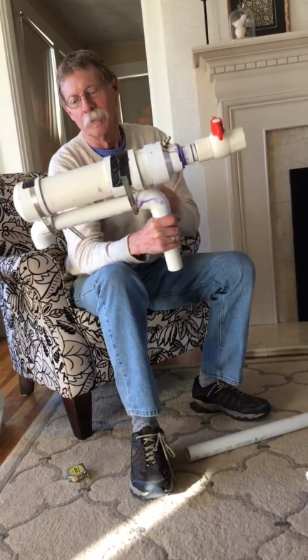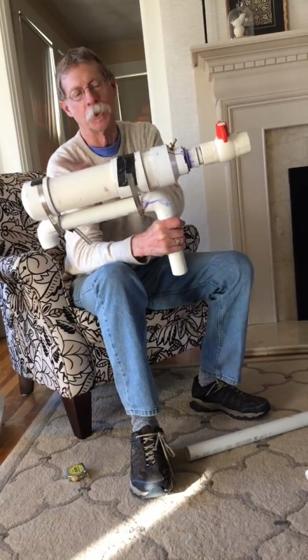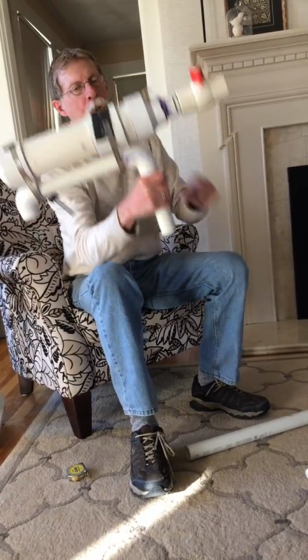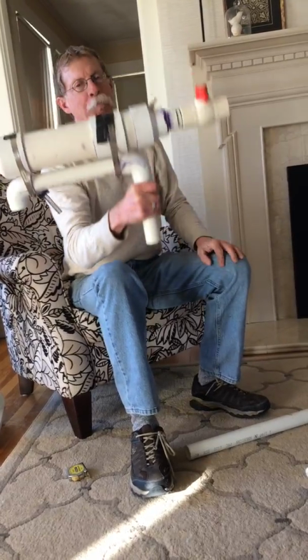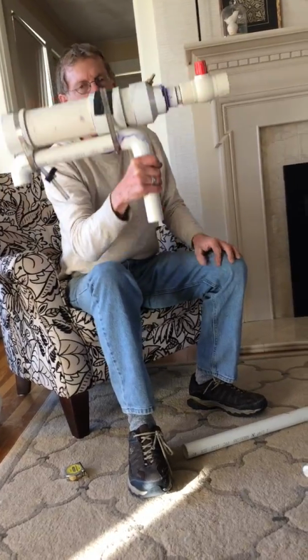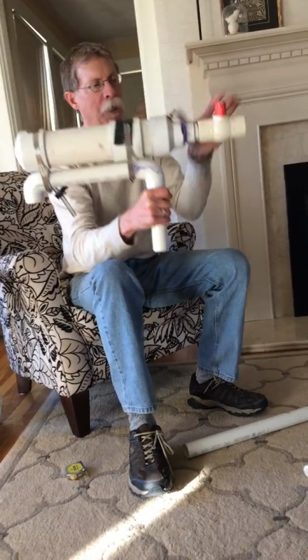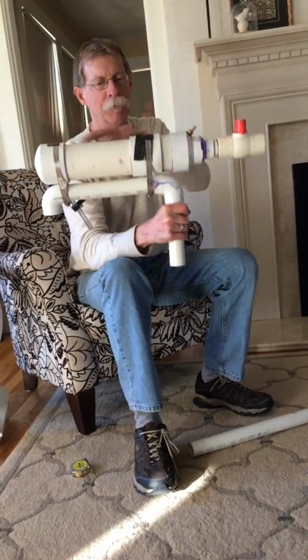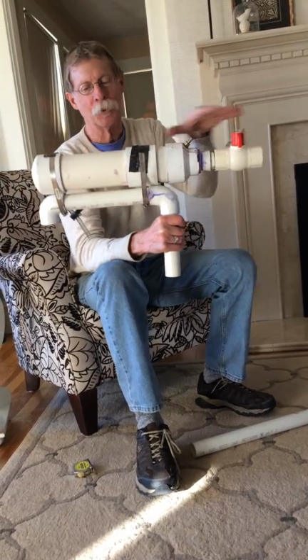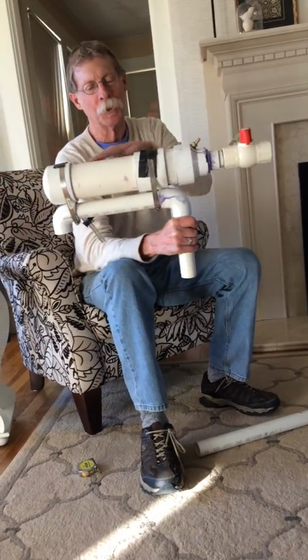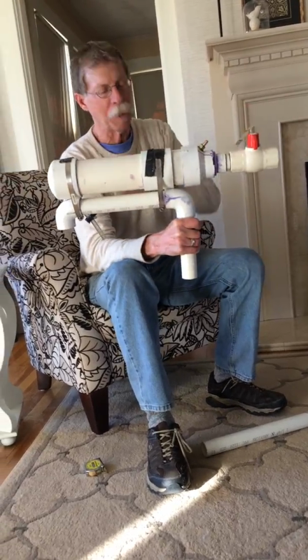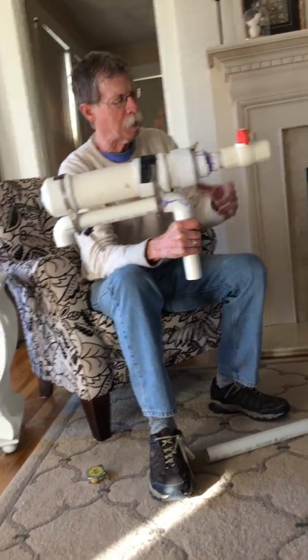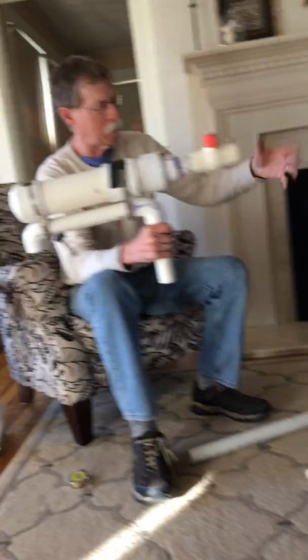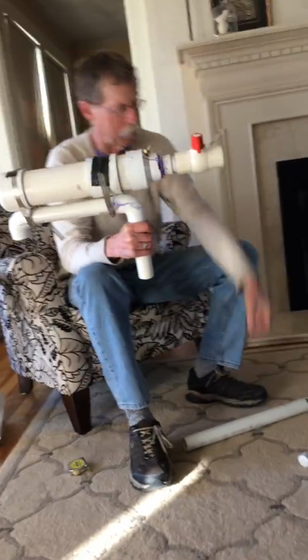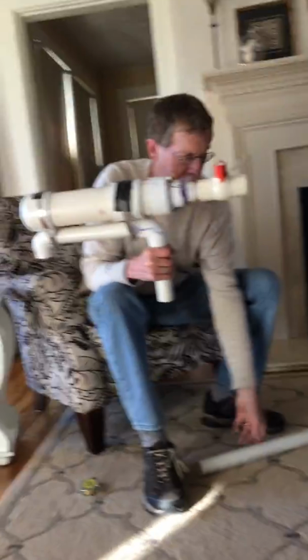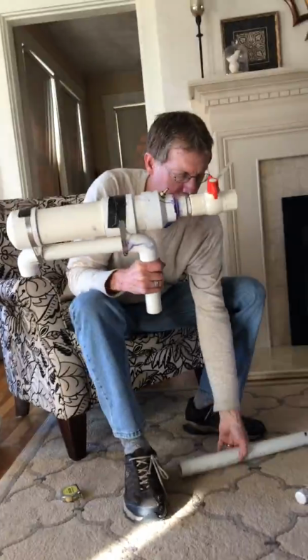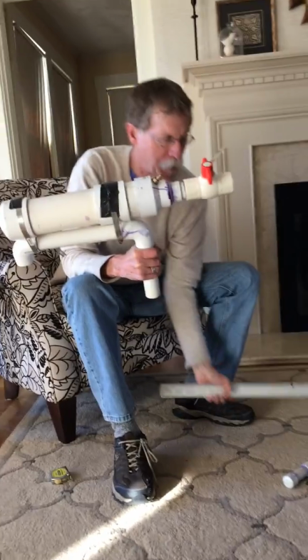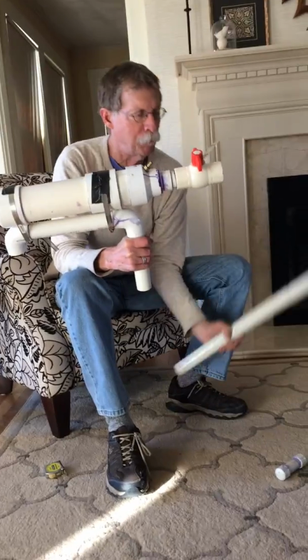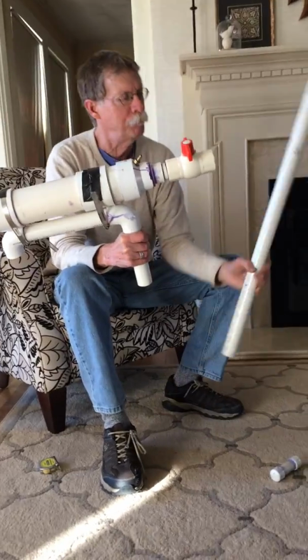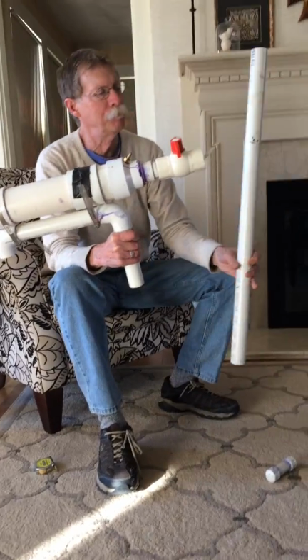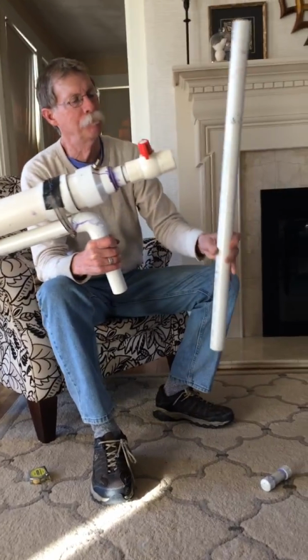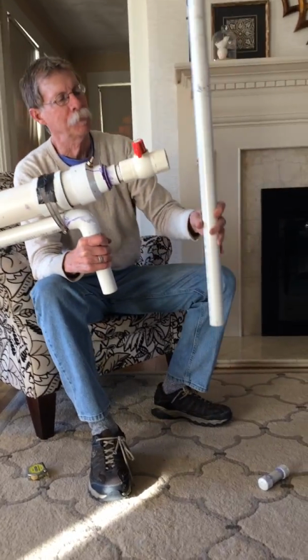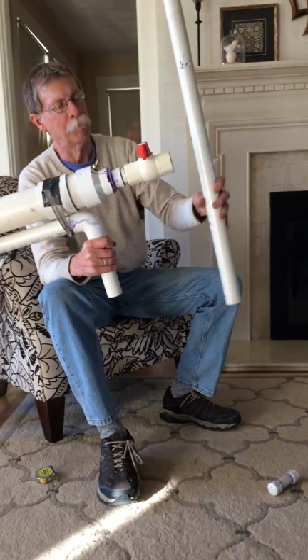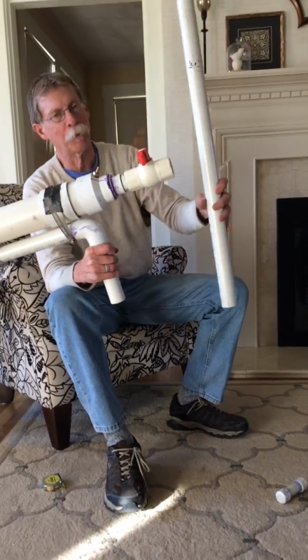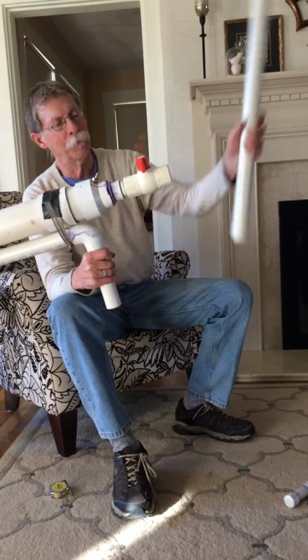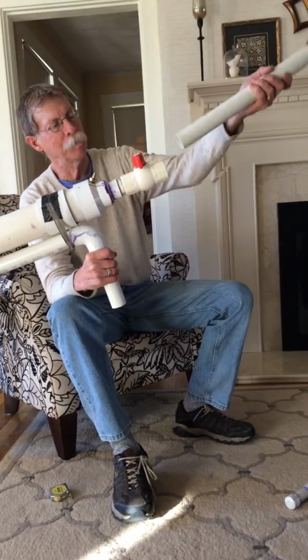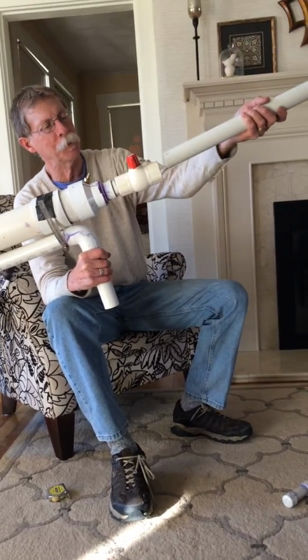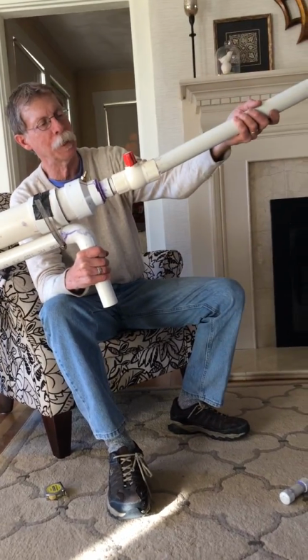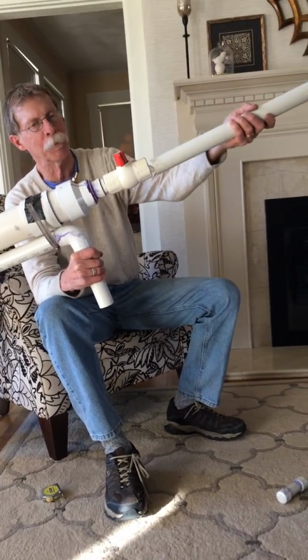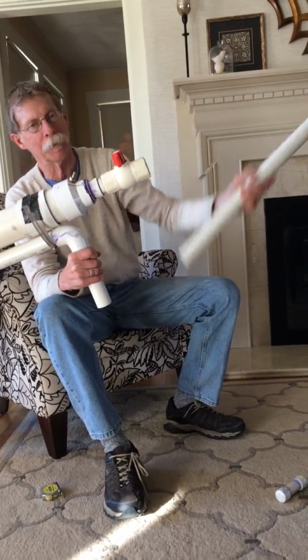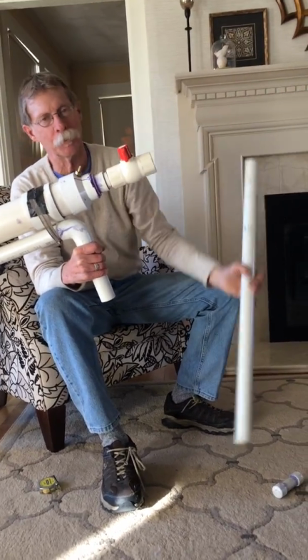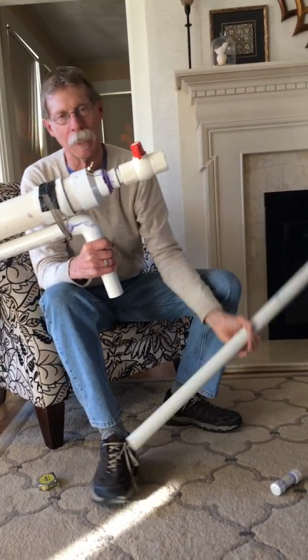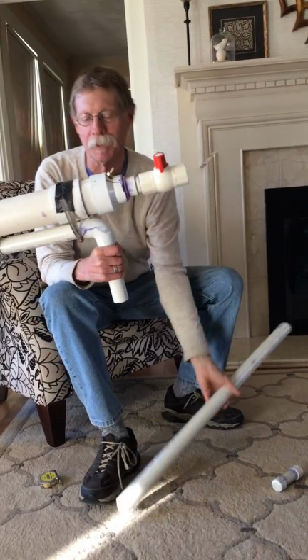This is just the base part. Here's the barrel that fits in here, but I'll do that after.